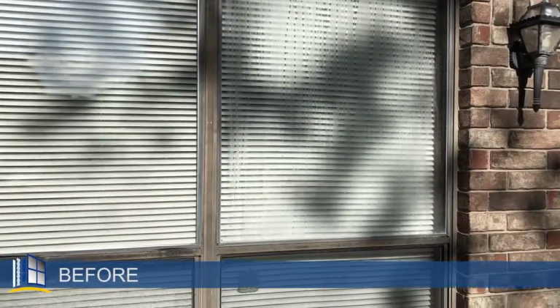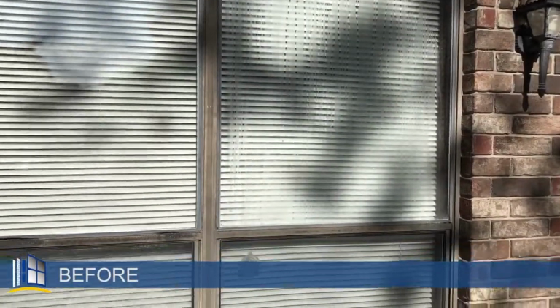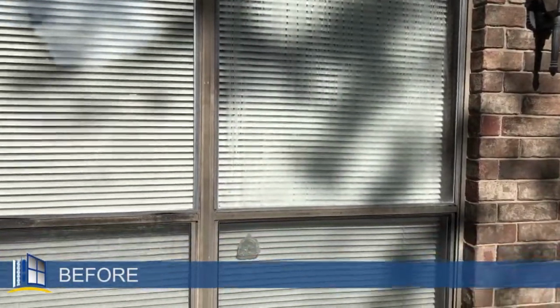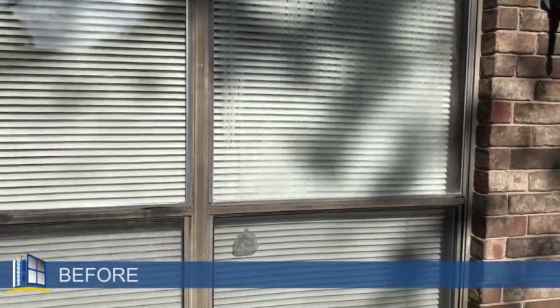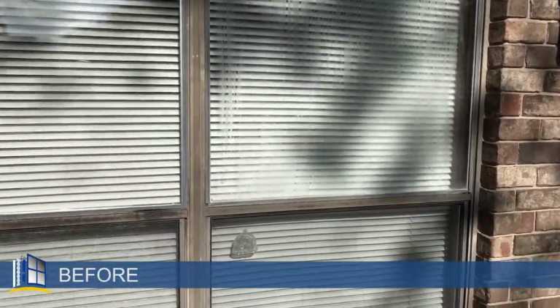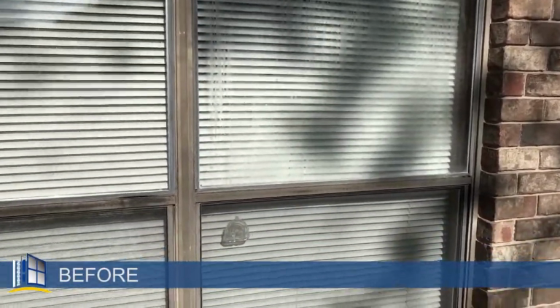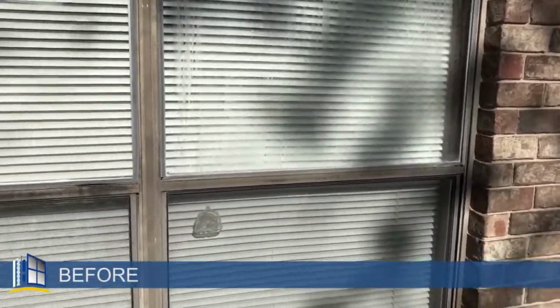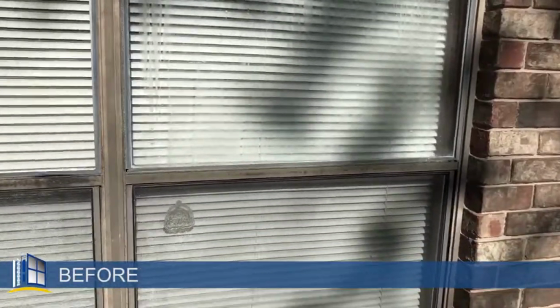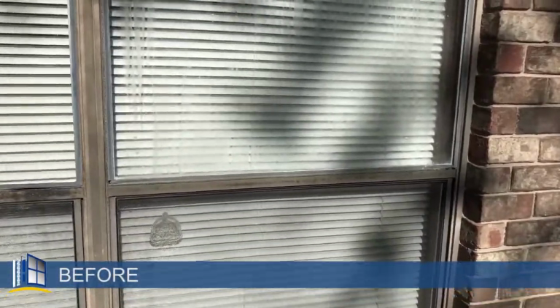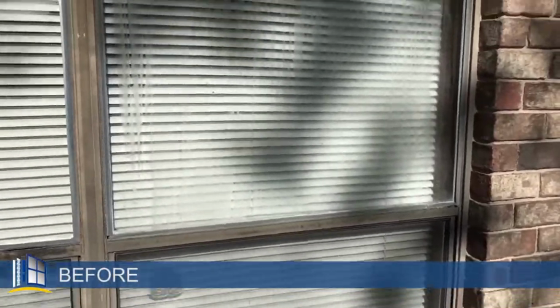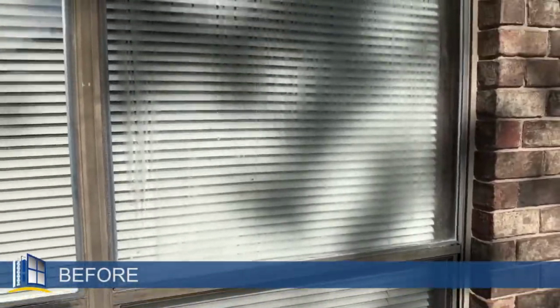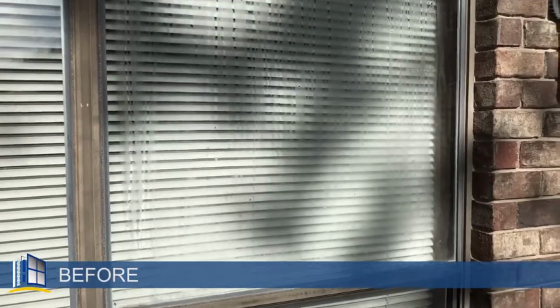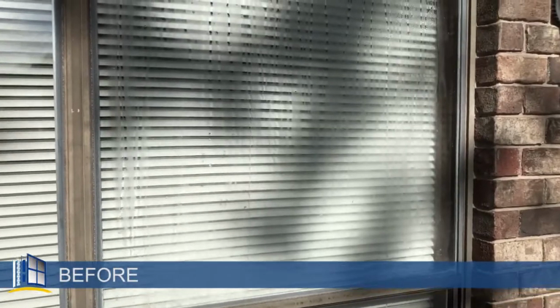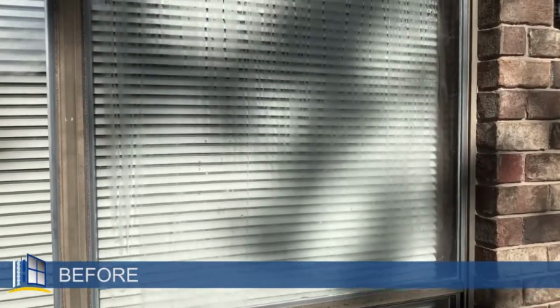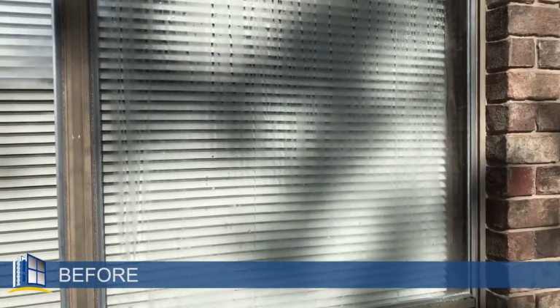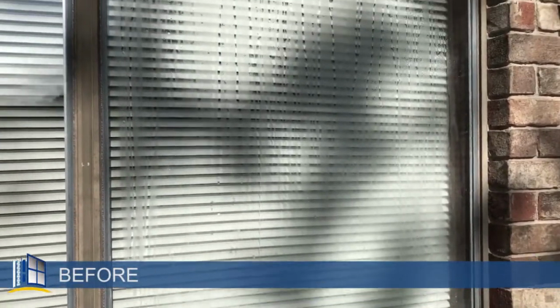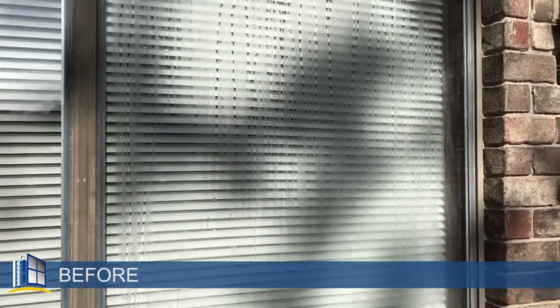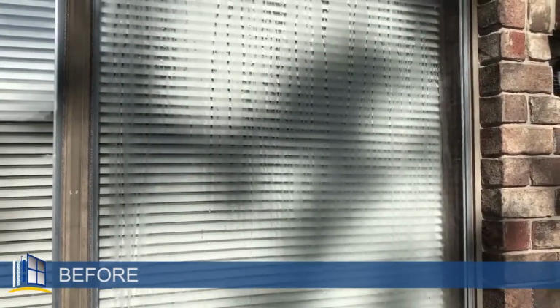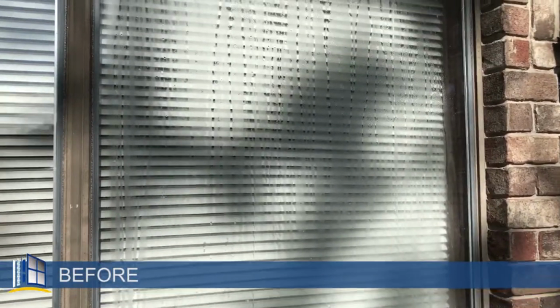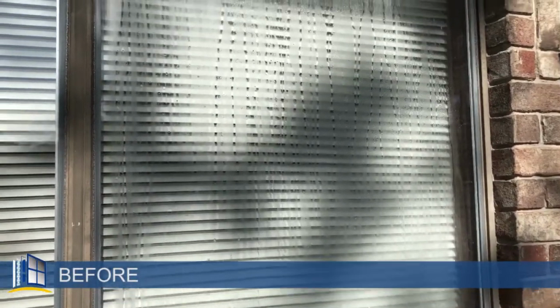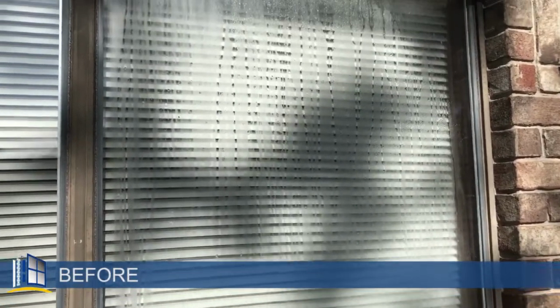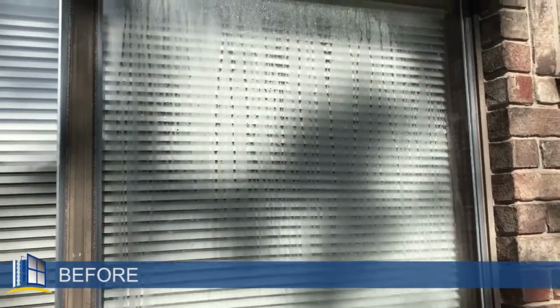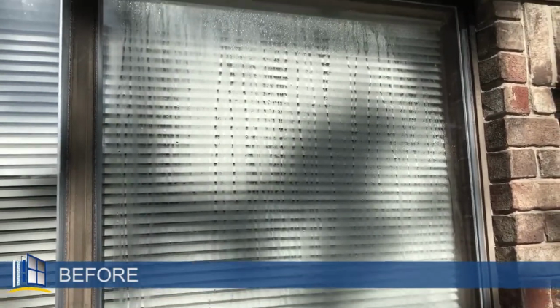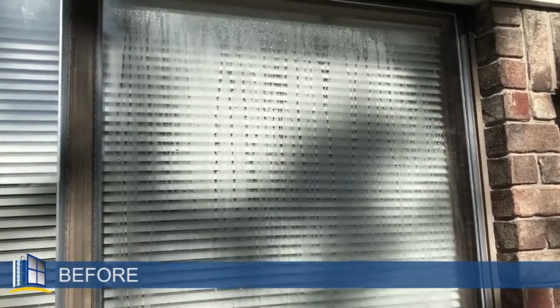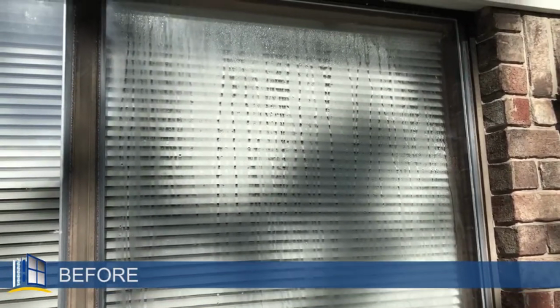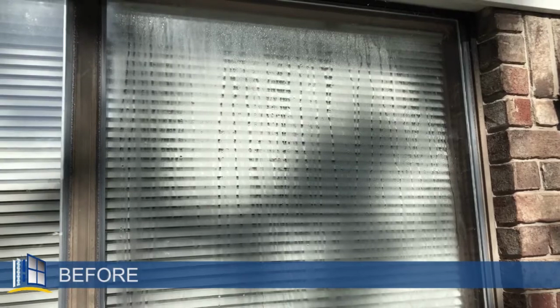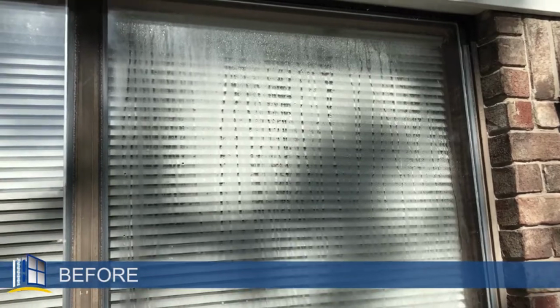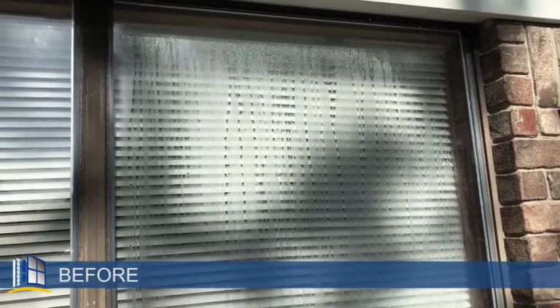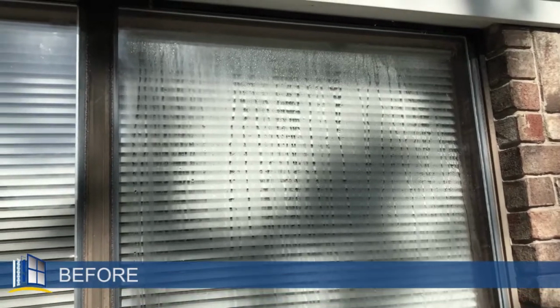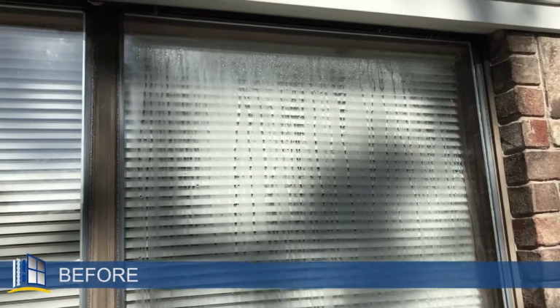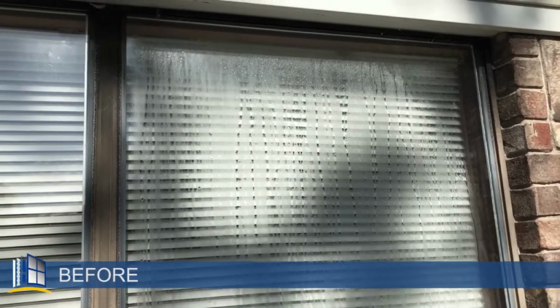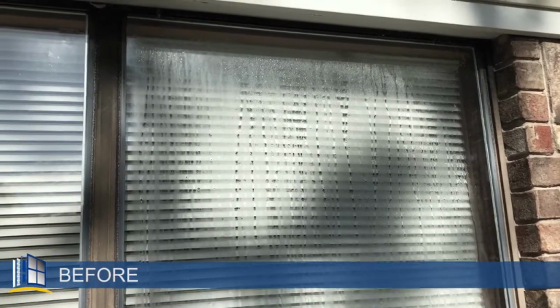Hey, good morning friends. John Lambert with Premier Windows. We are on Covo Drive in Conway. It's a beautiful morning, April the 22nd.